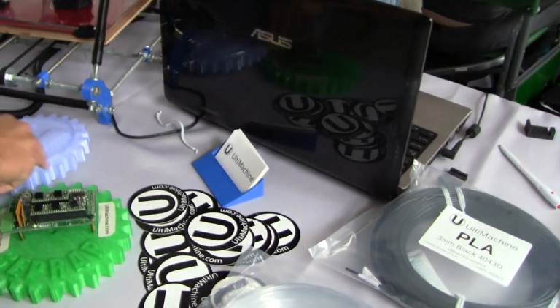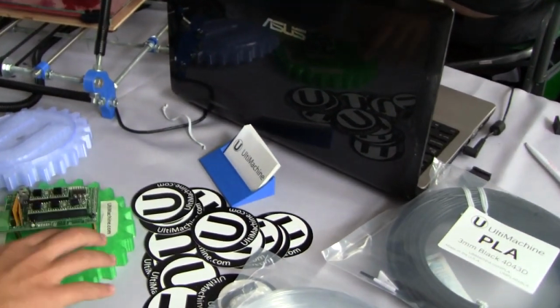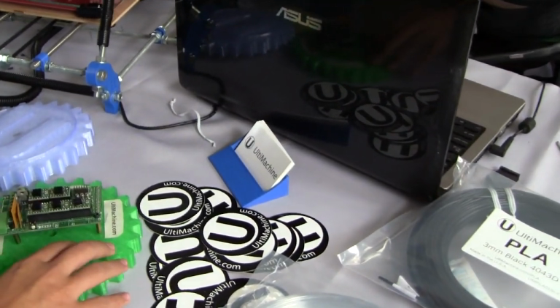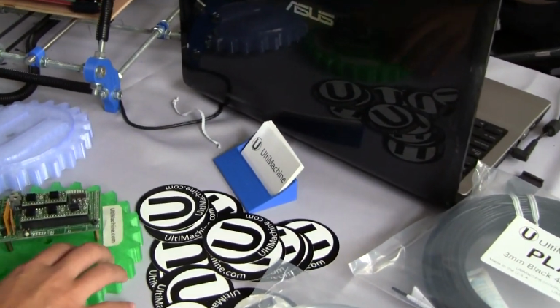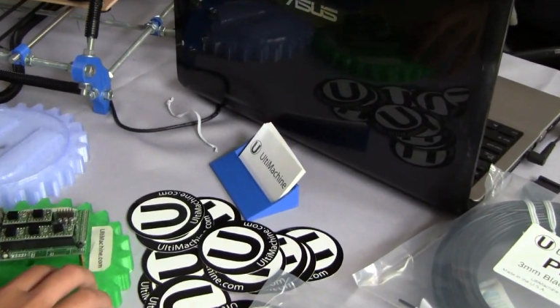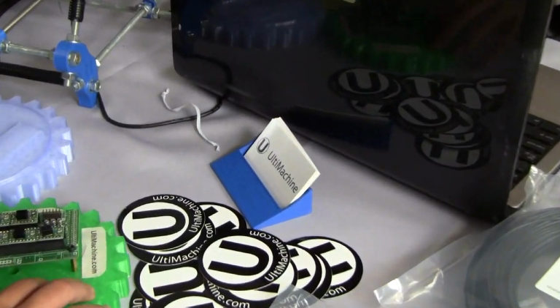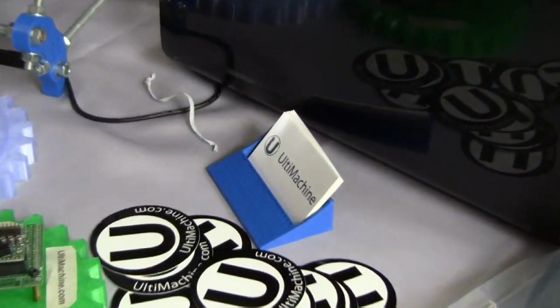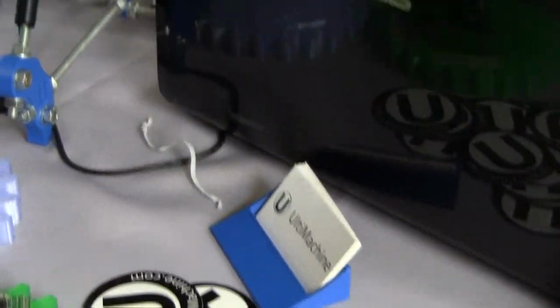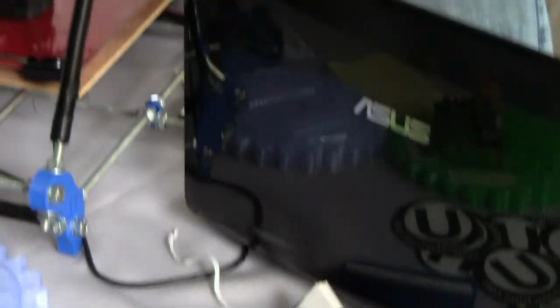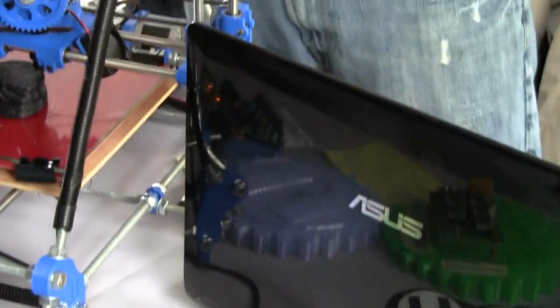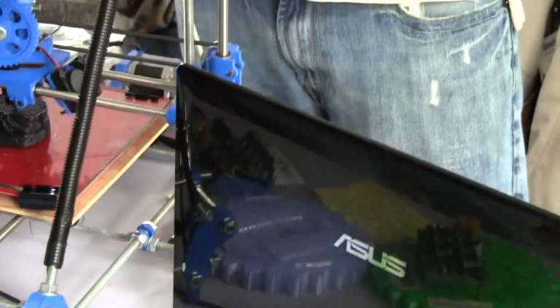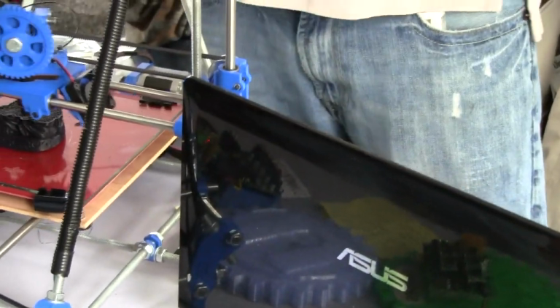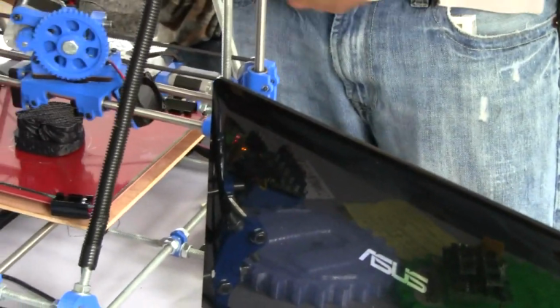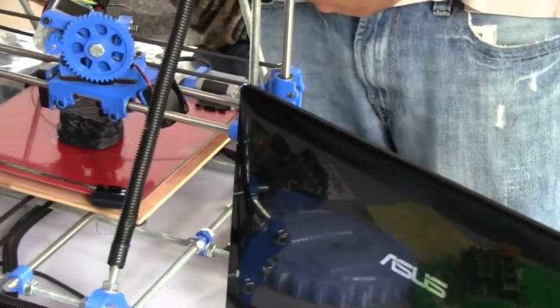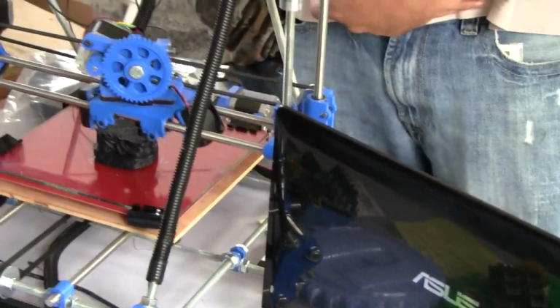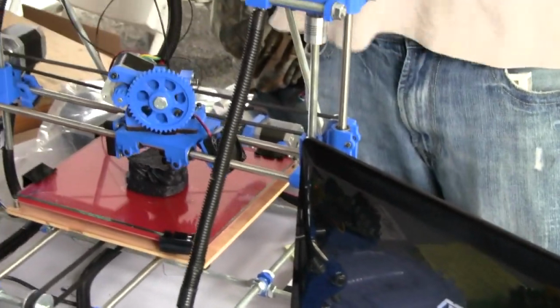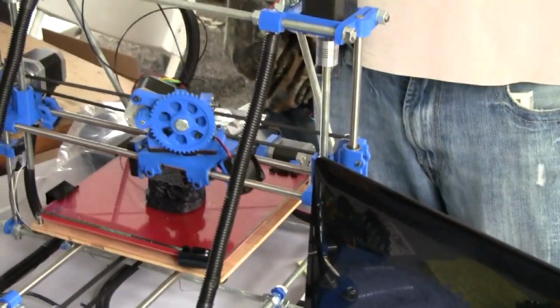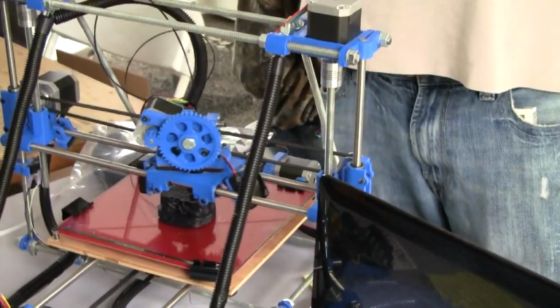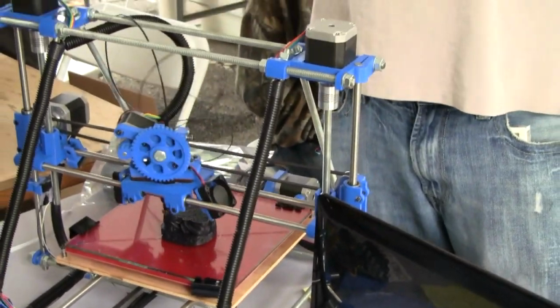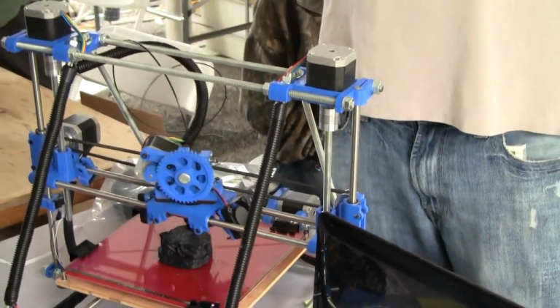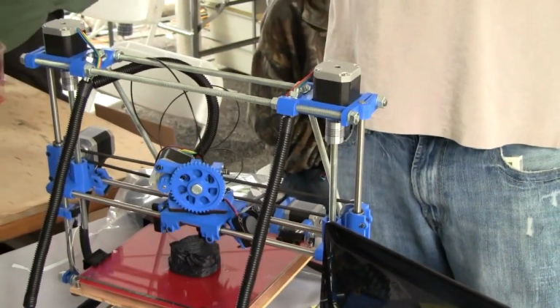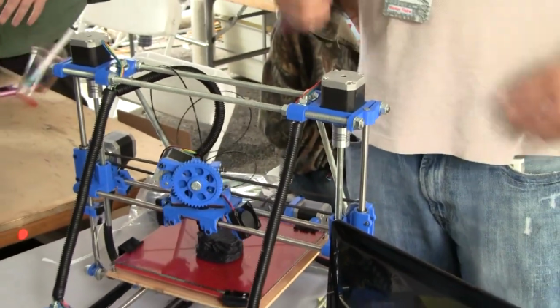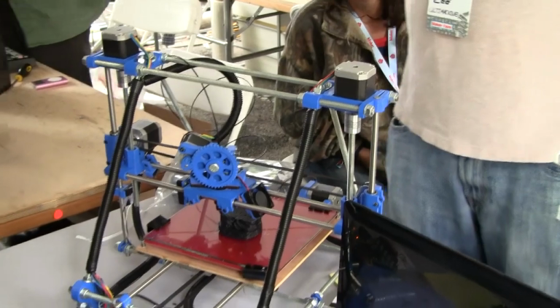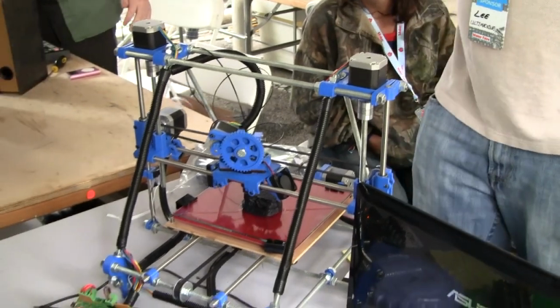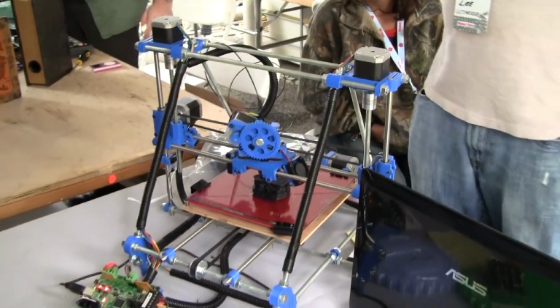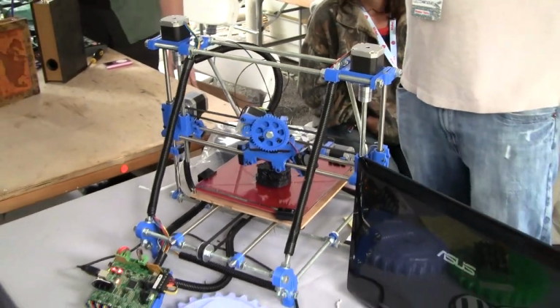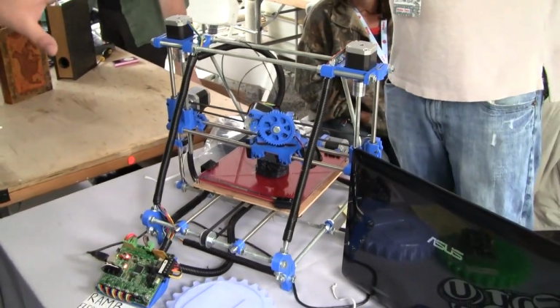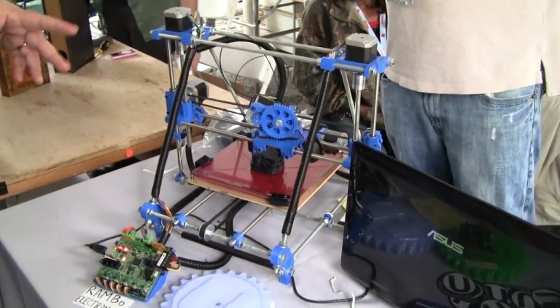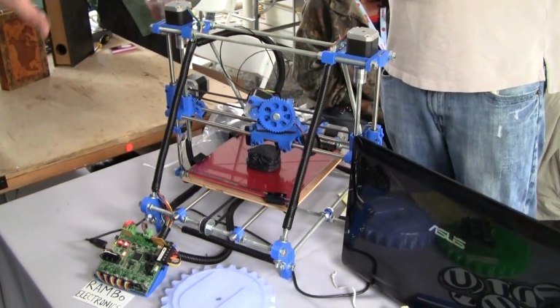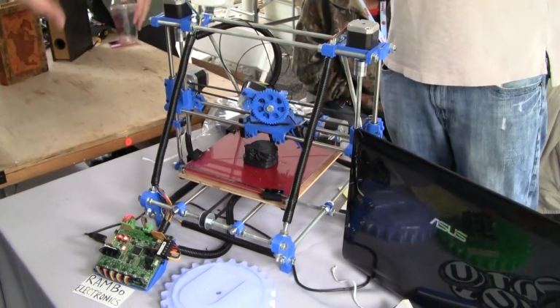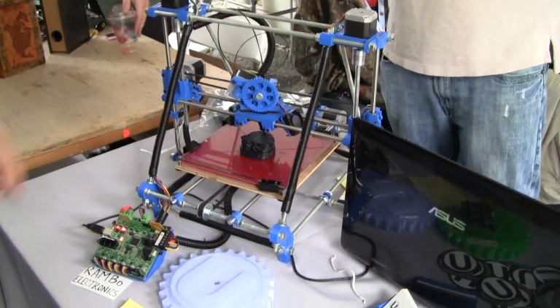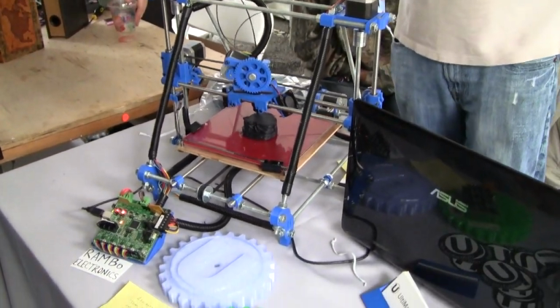What are you printing? When it's done, how big will it be? Probably four inches tall. Will it finish today? Done in a couple of hours?